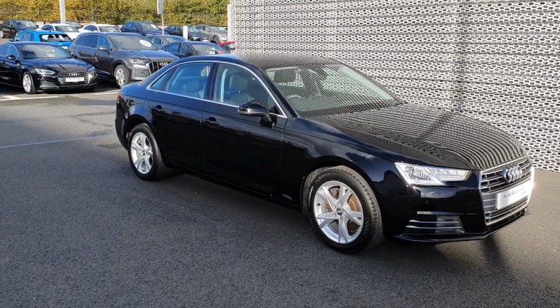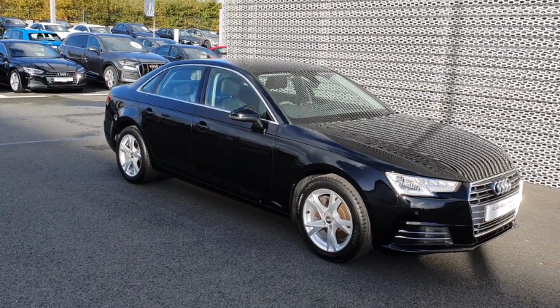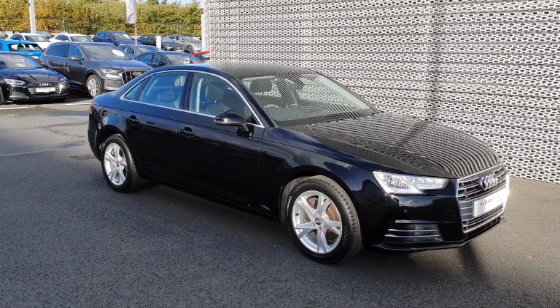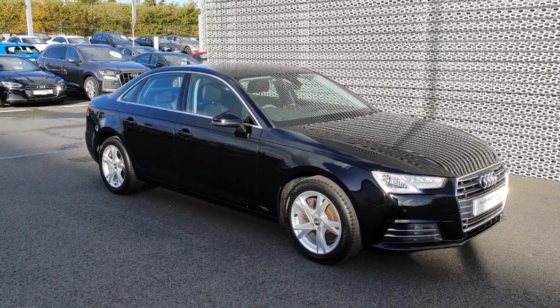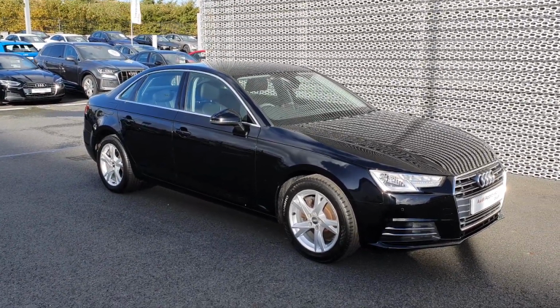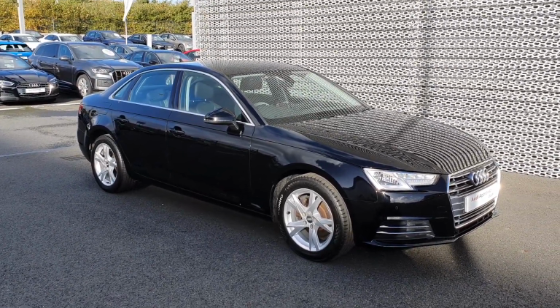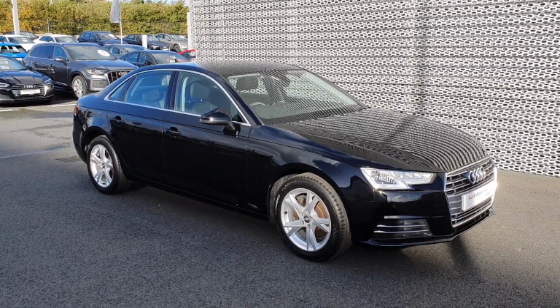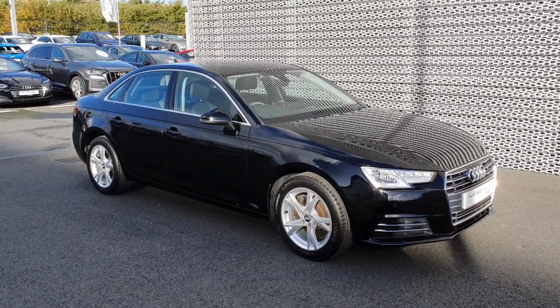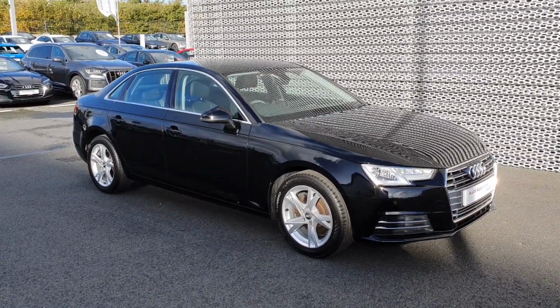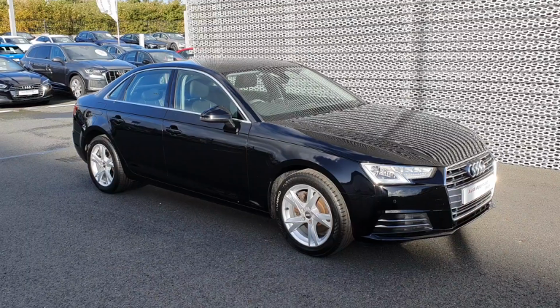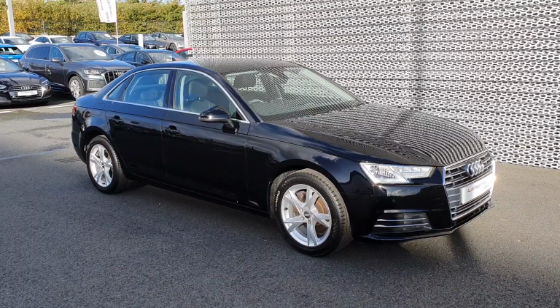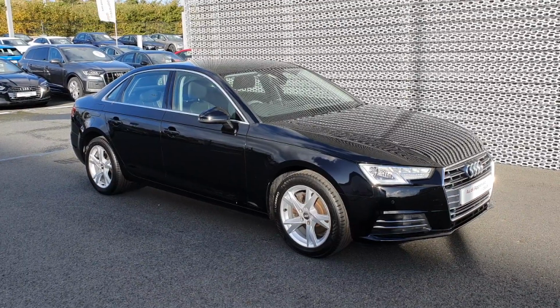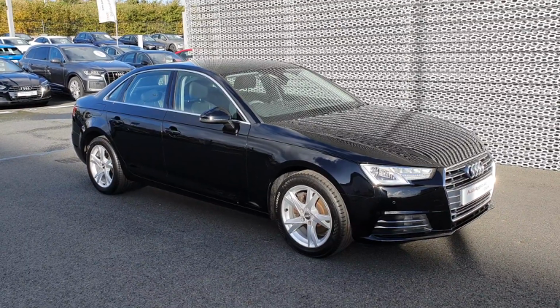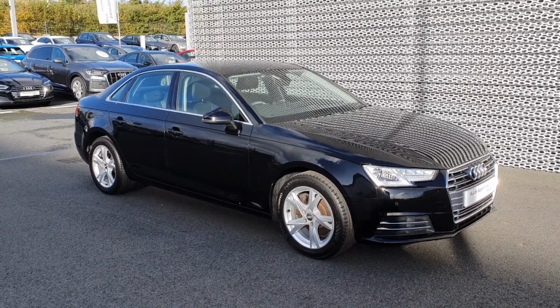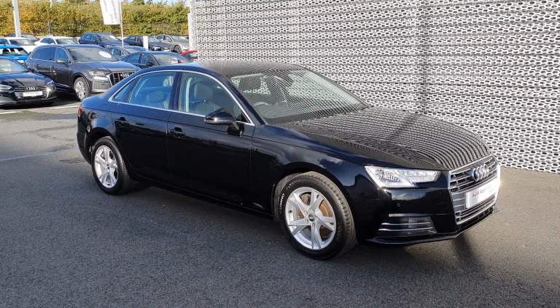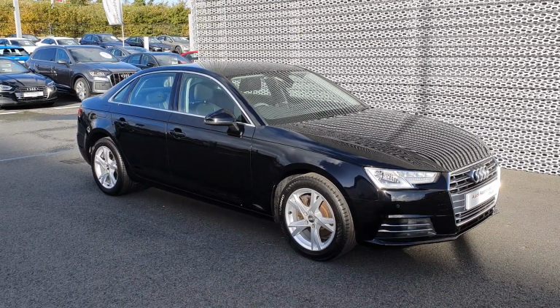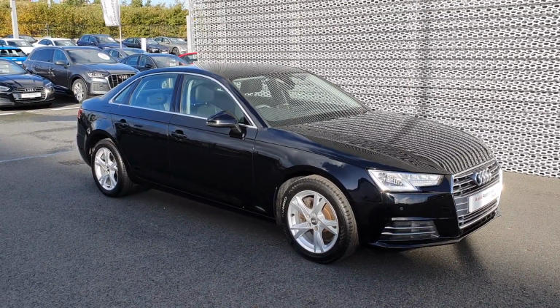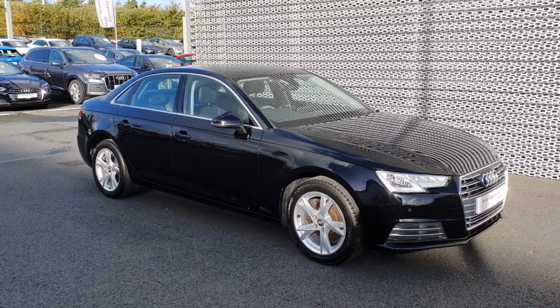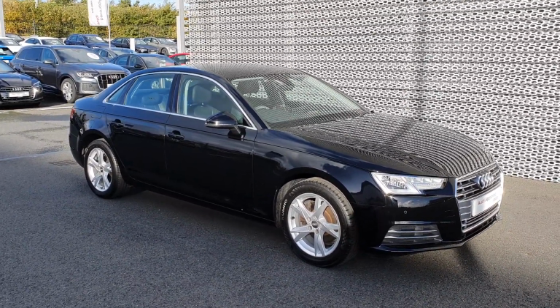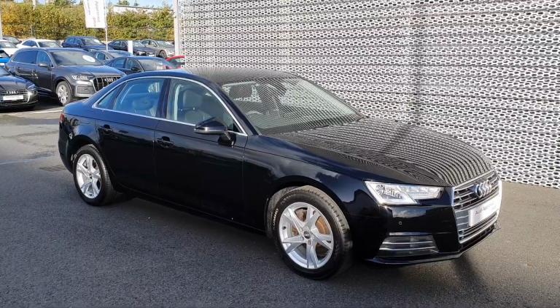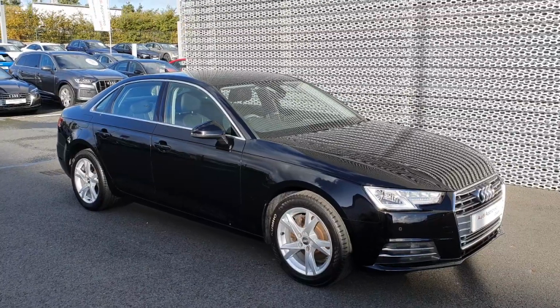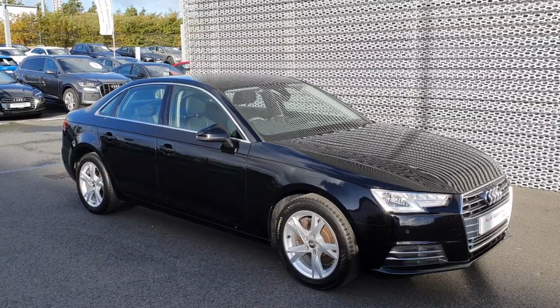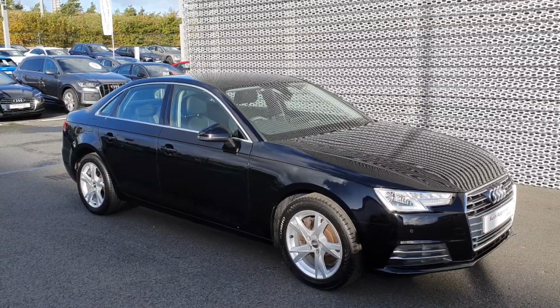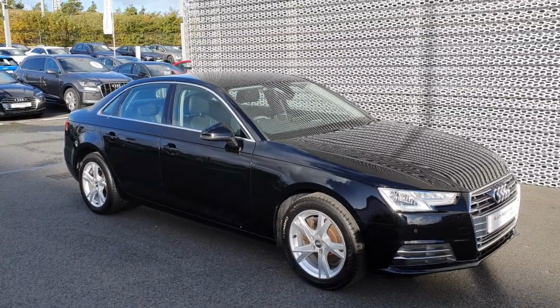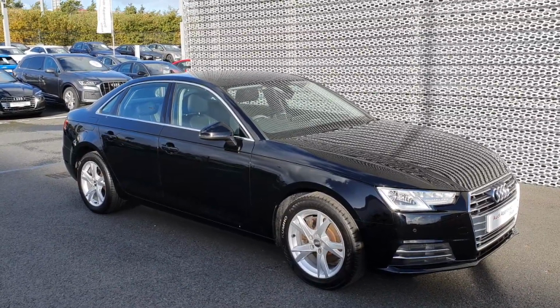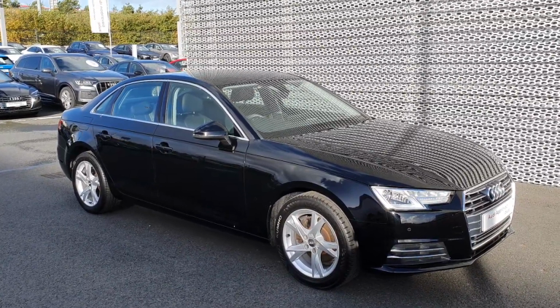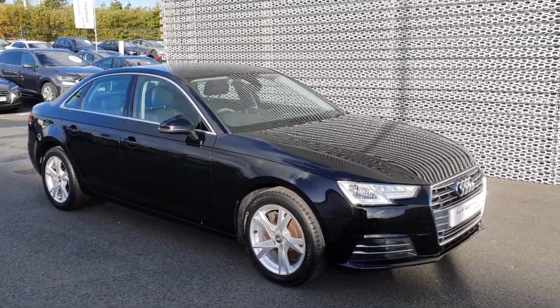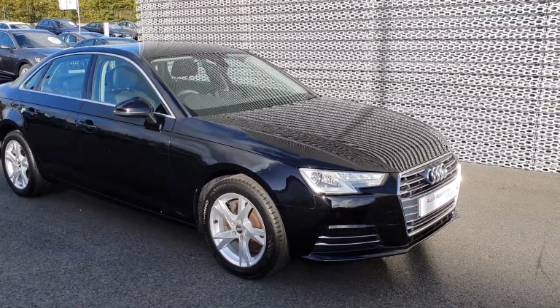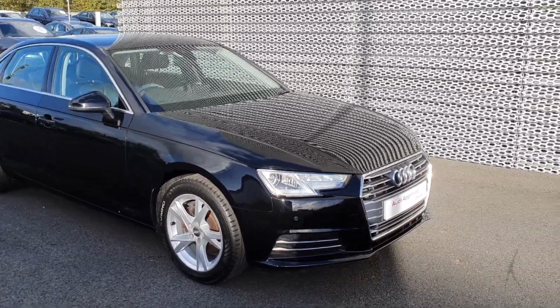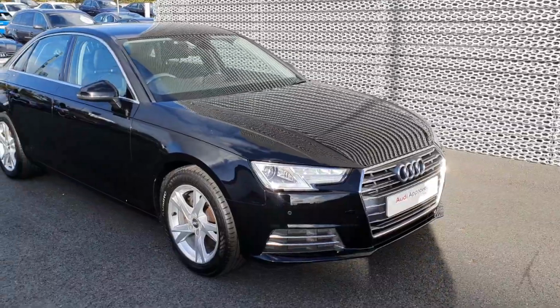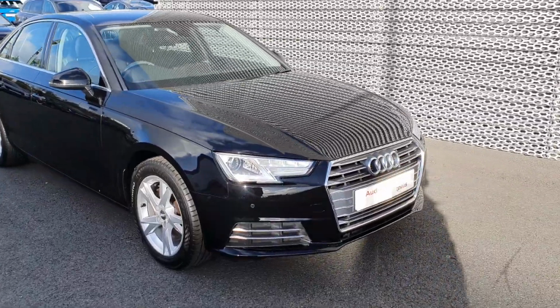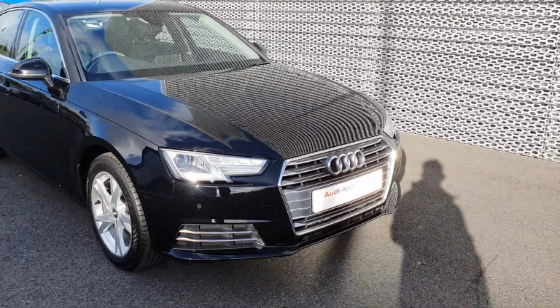Hello and welcome to Audi North Dublin approved used cars online. Here today we've got this very smart Audi A4 Sport. This is a 1.4 TFSI petrol engine with 150 horsepower, finishing in brilliant black — a very smart executive look.